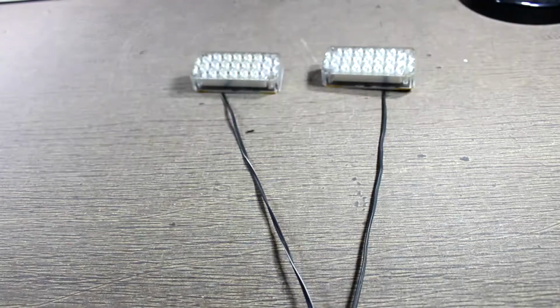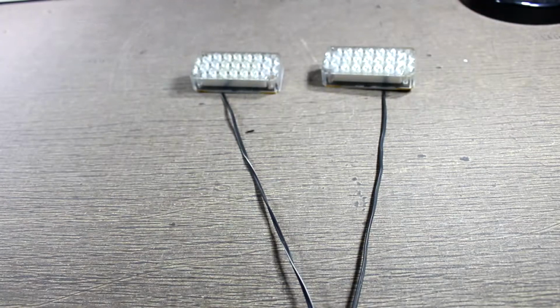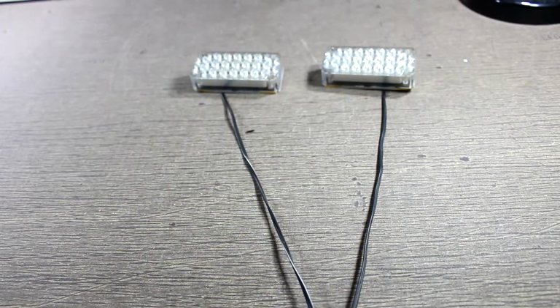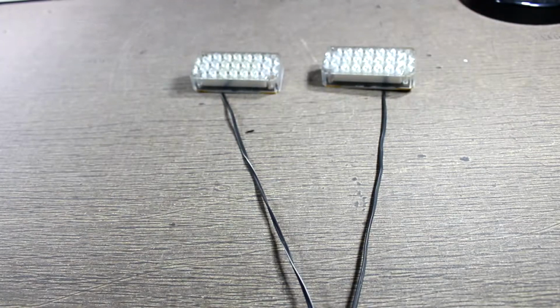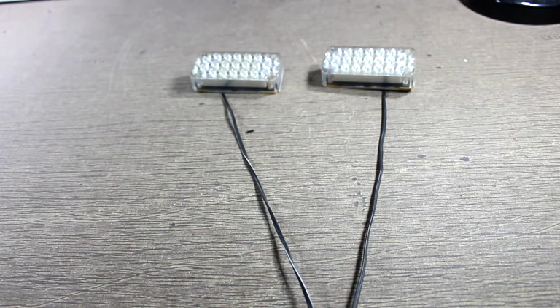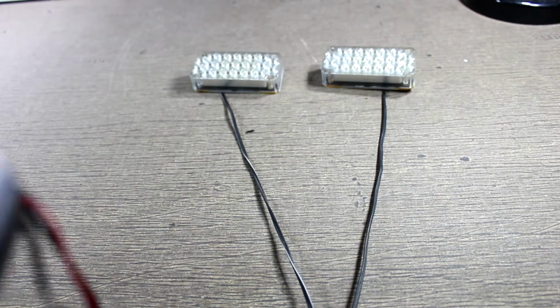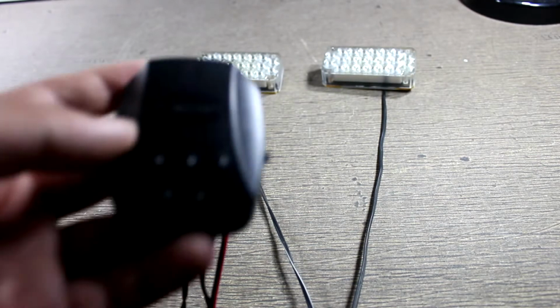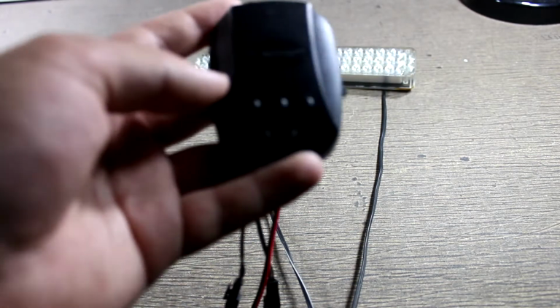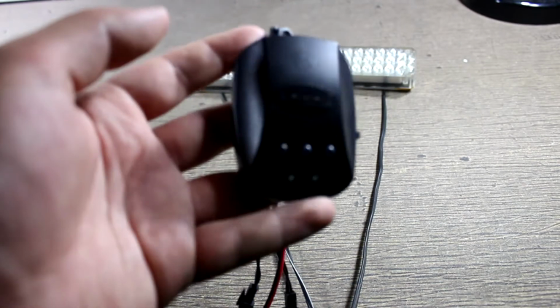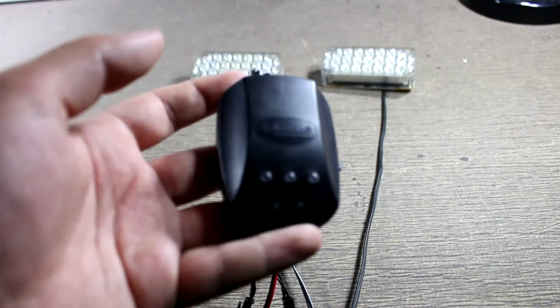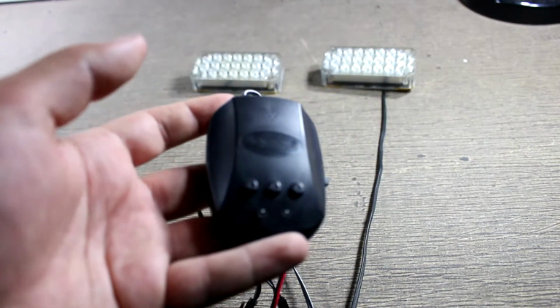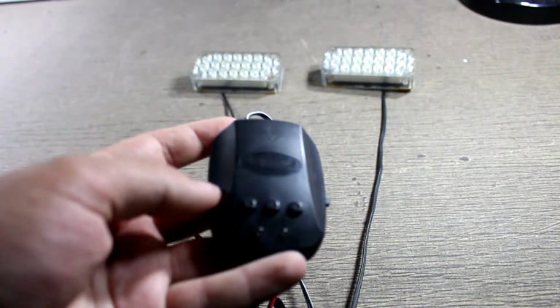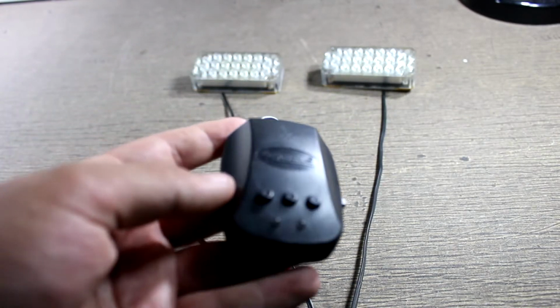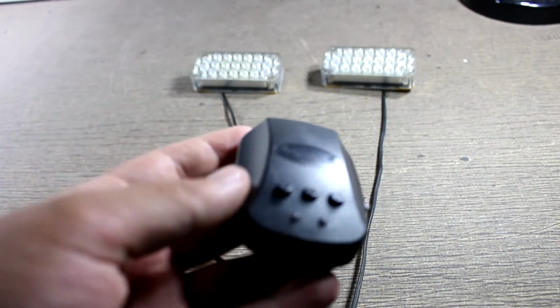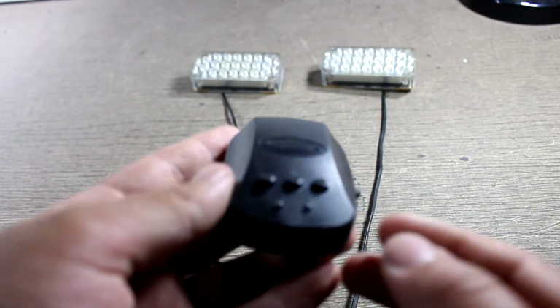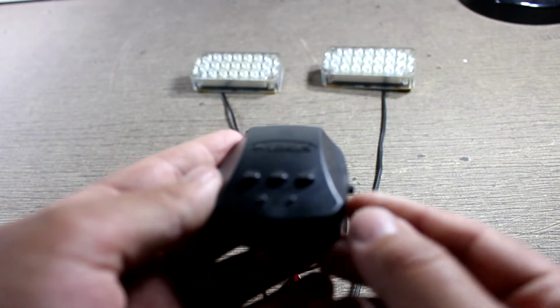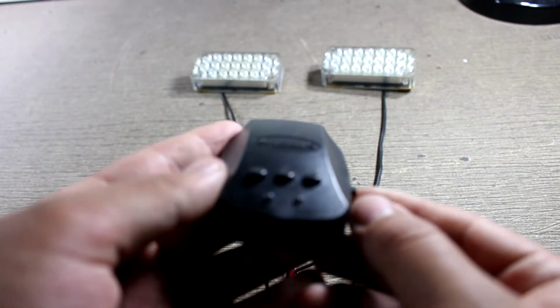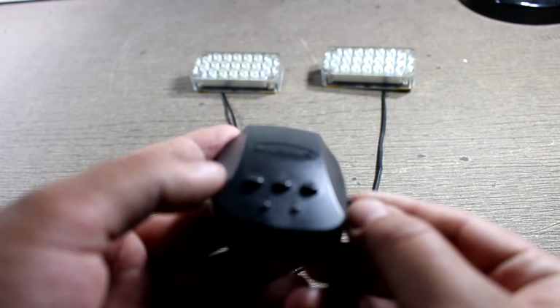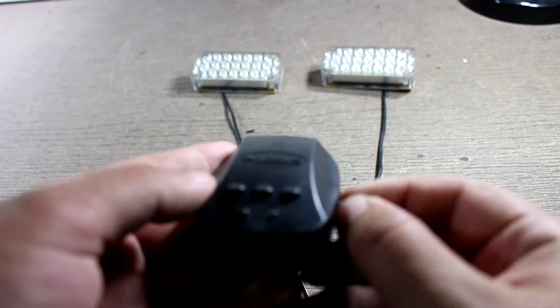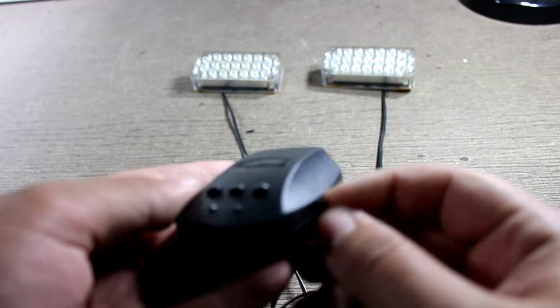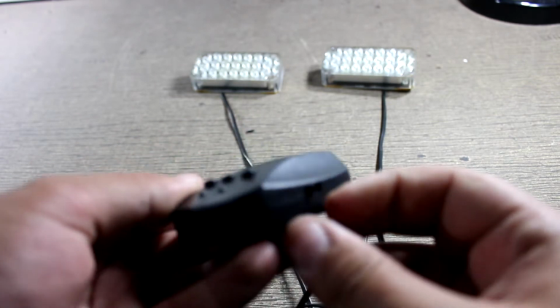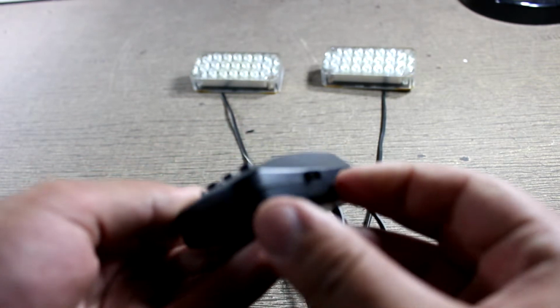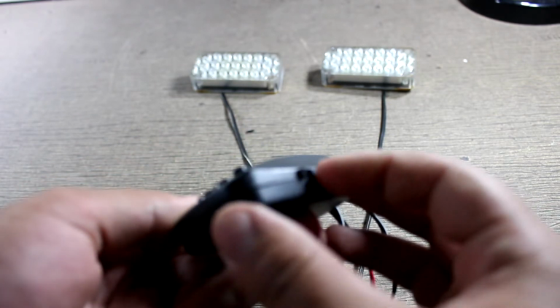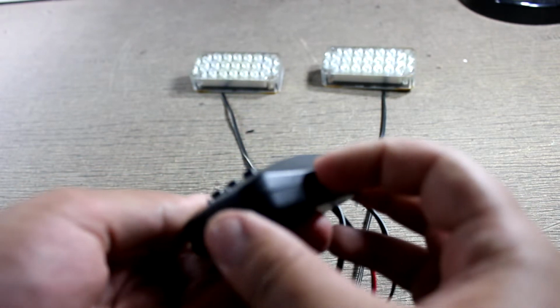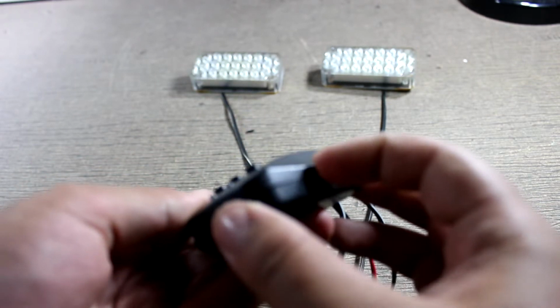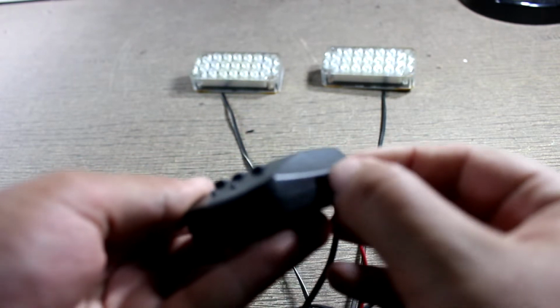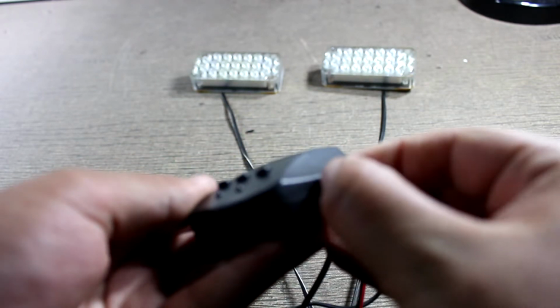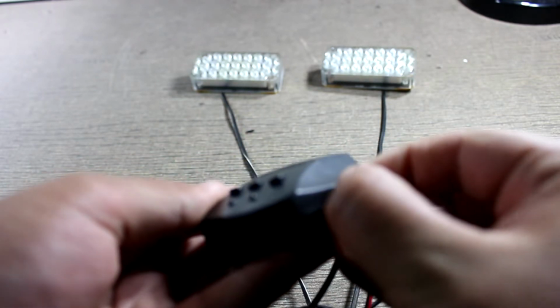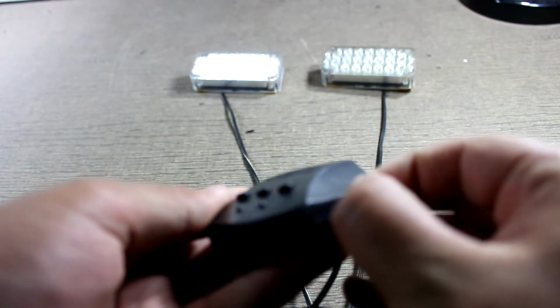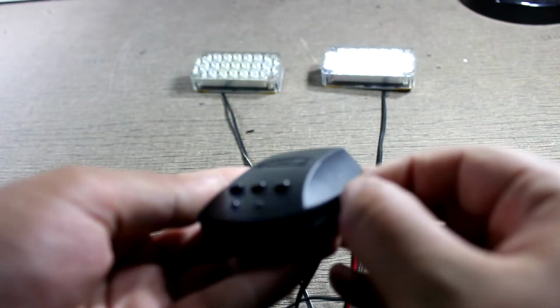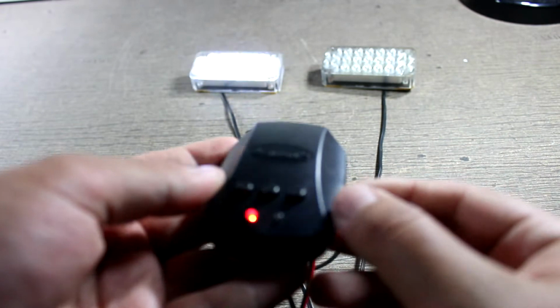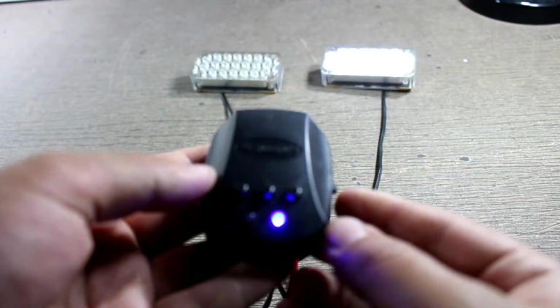This is an LED warning light from Alpena, called the Twin Strobz. On the side there is a three-position switch: off, flashing, and on.